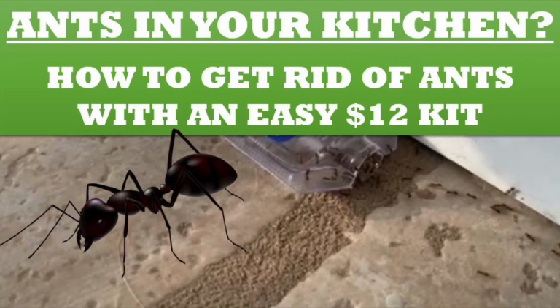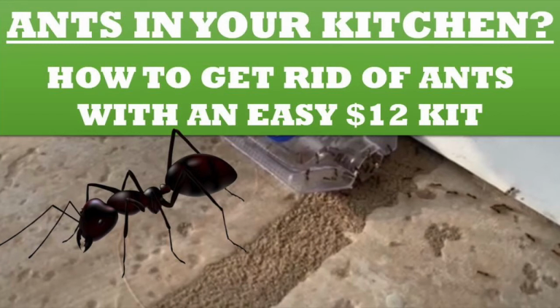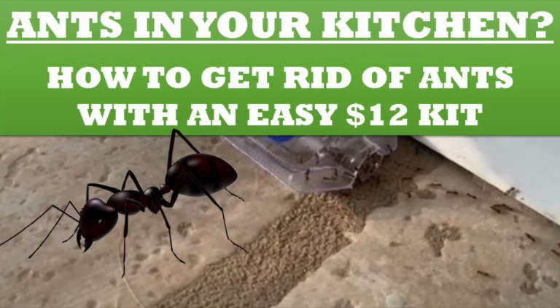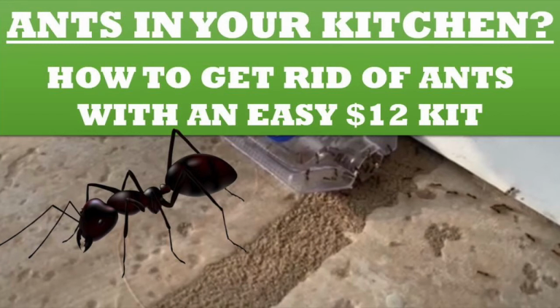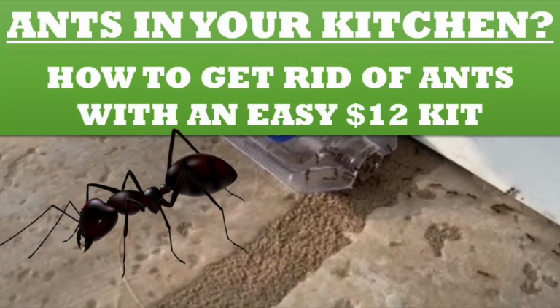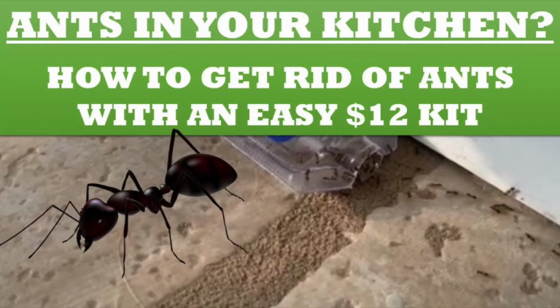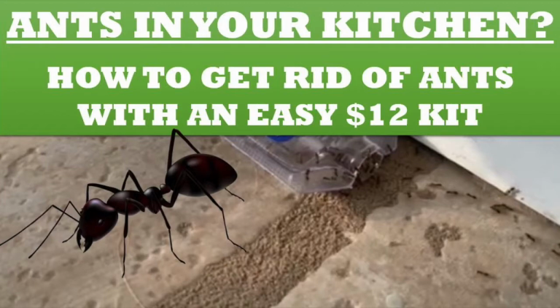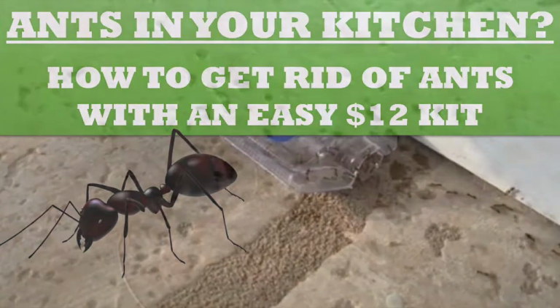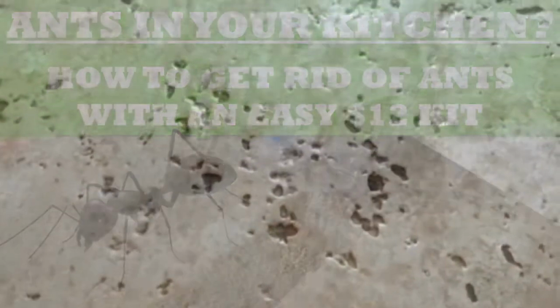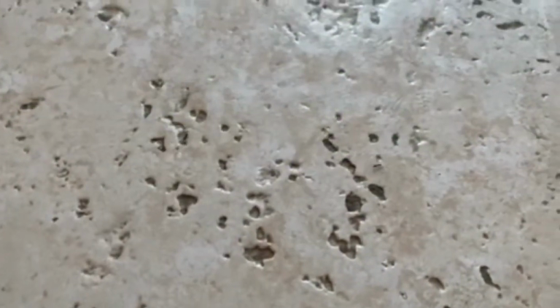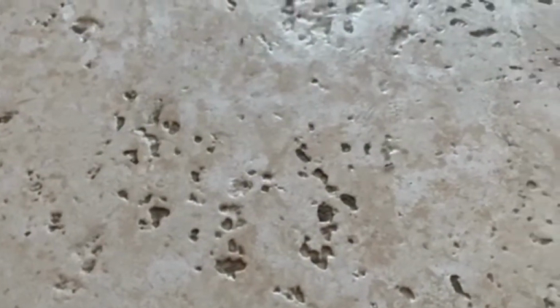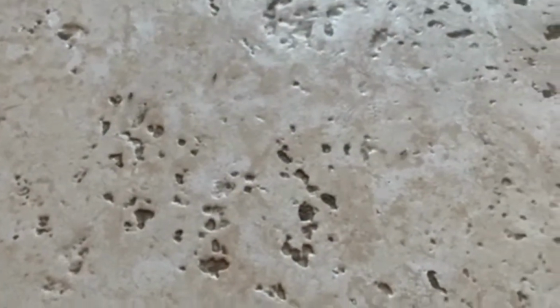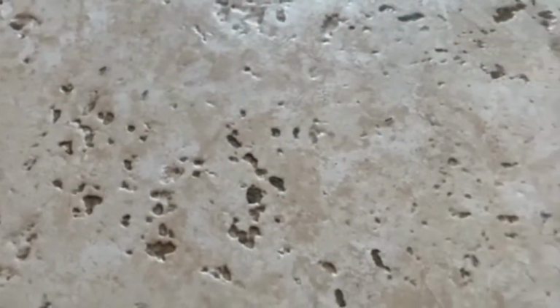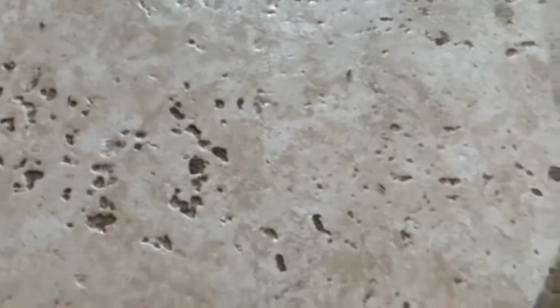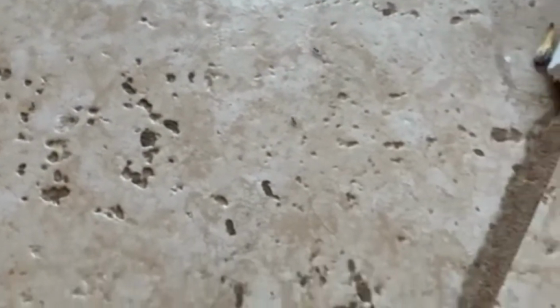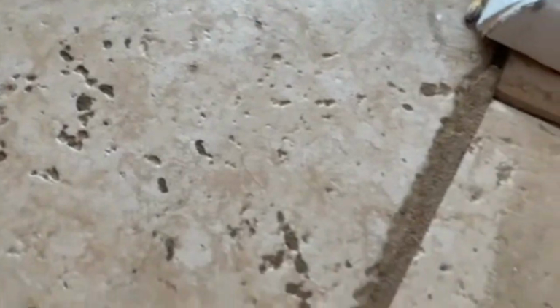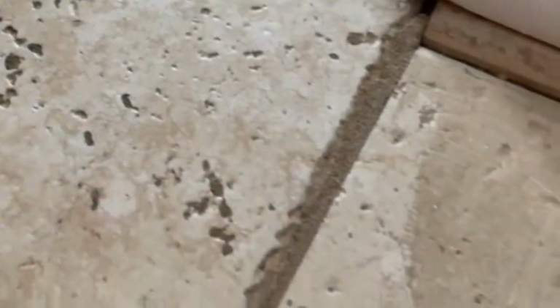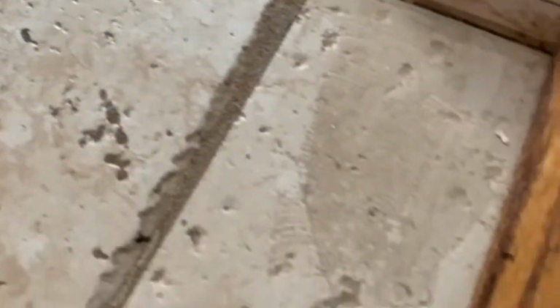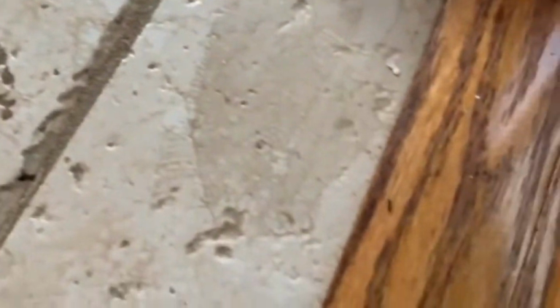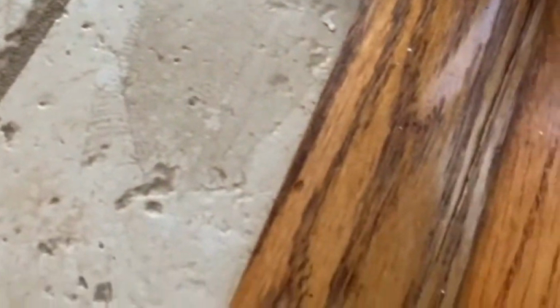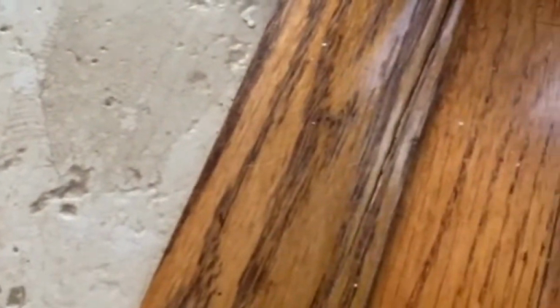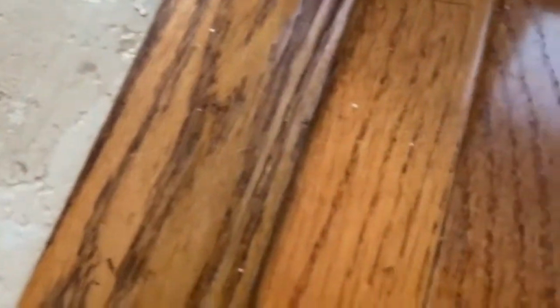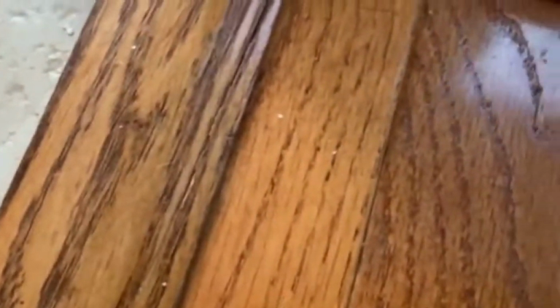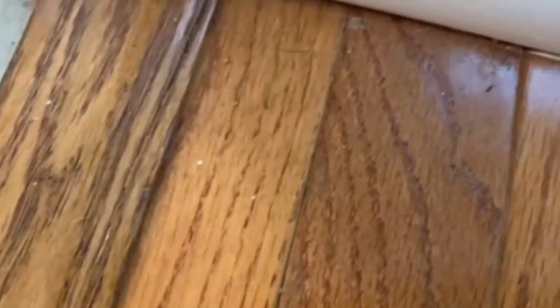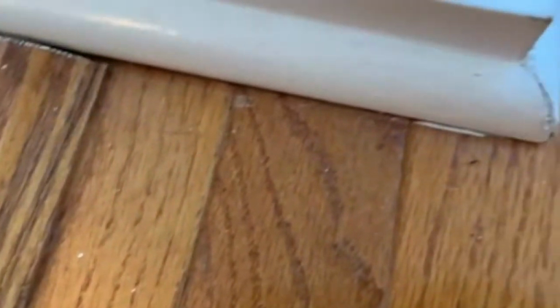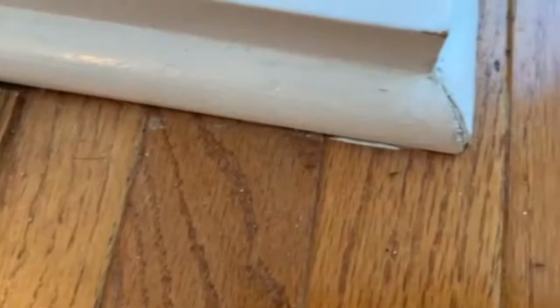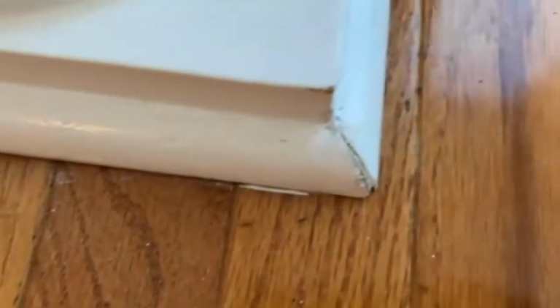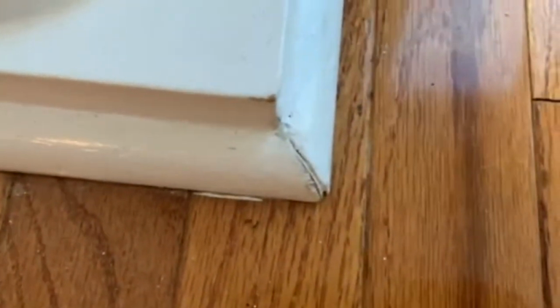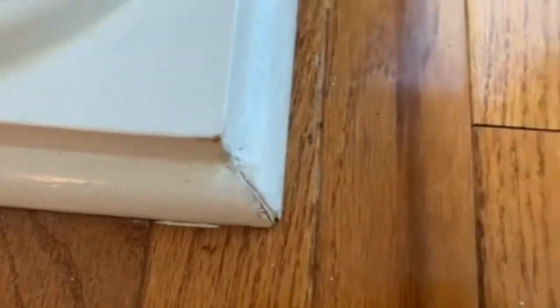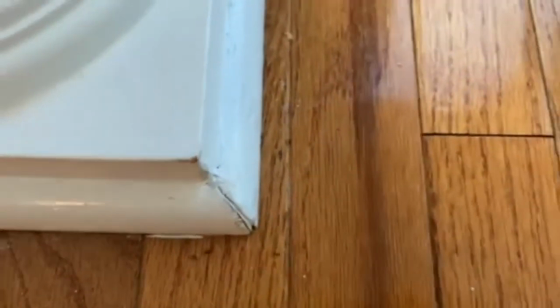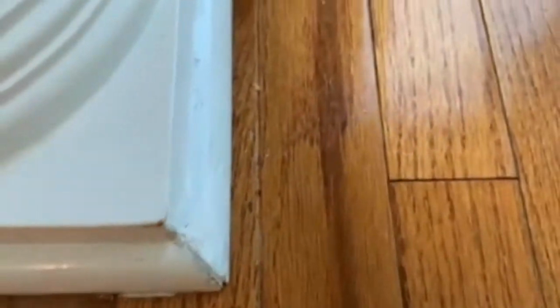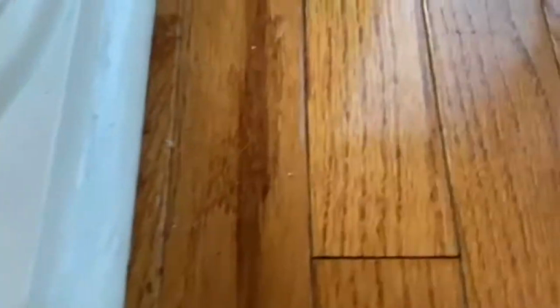In this video we're going to show you how to get rid of unwanted ants in your house — or as you can see on the screen, unwanted ants in my kitchen, where they're coming in, finding food, and taking it back outside to feed their colony.